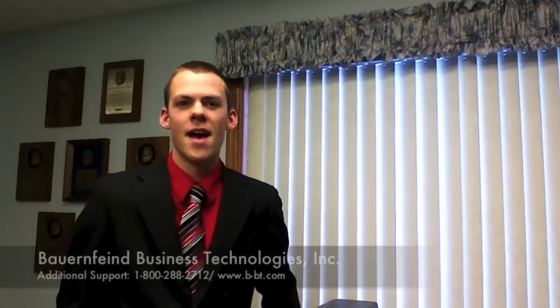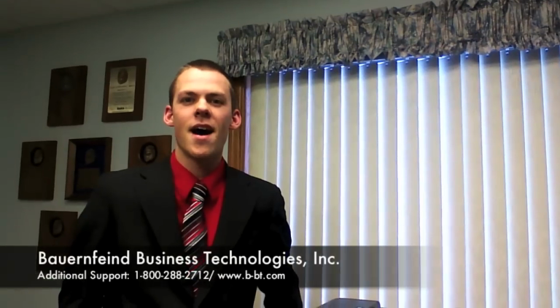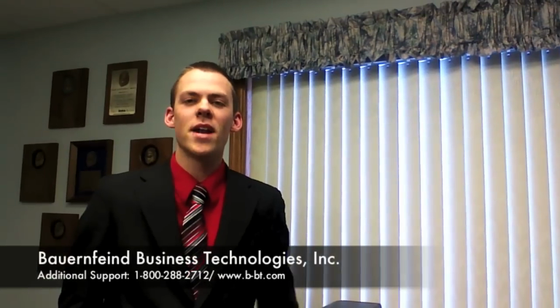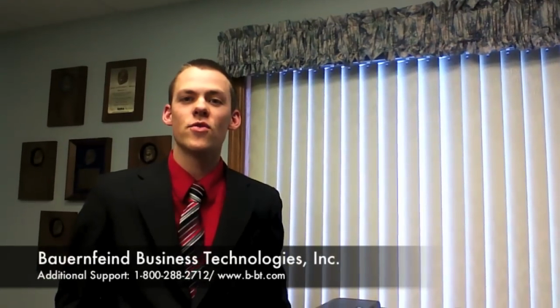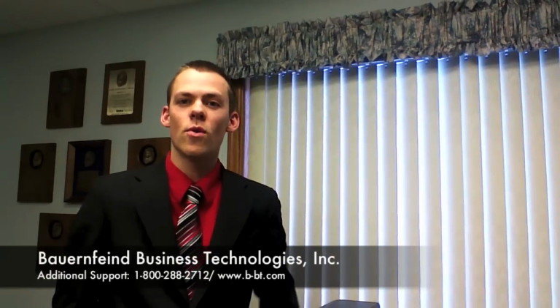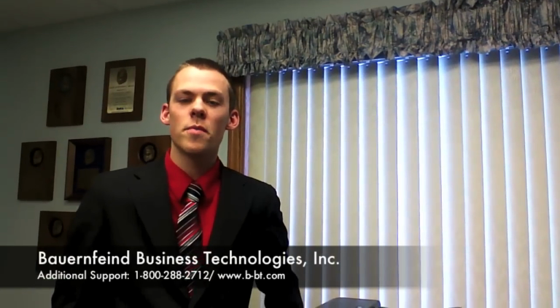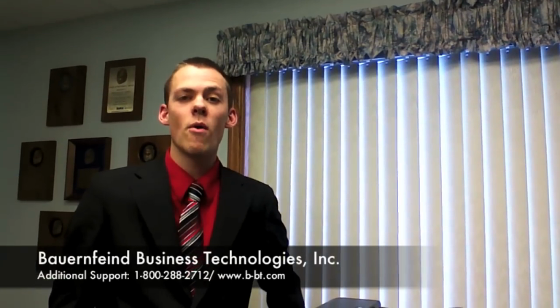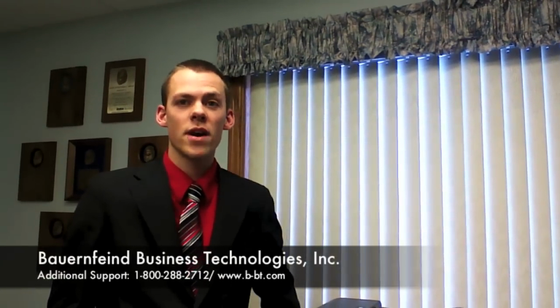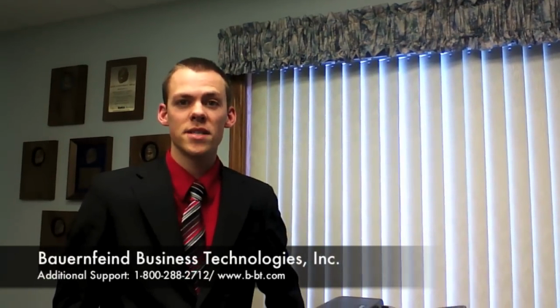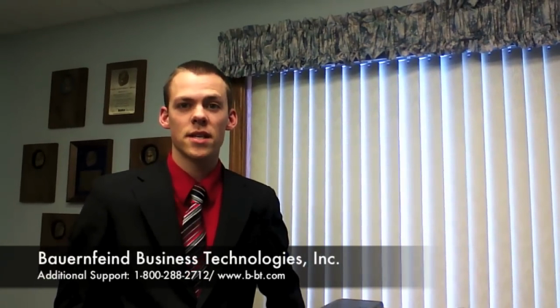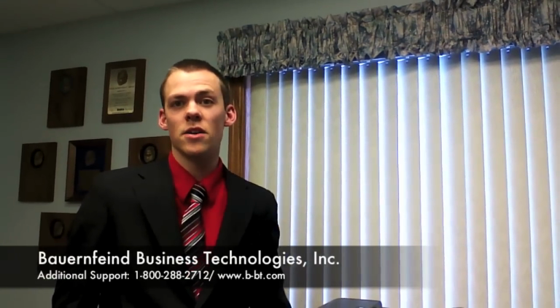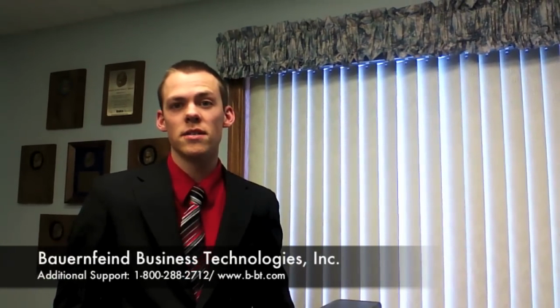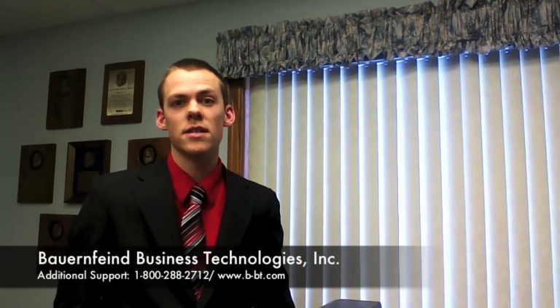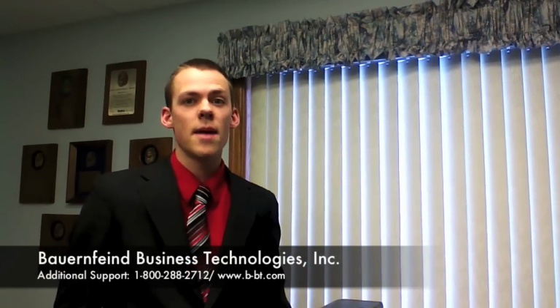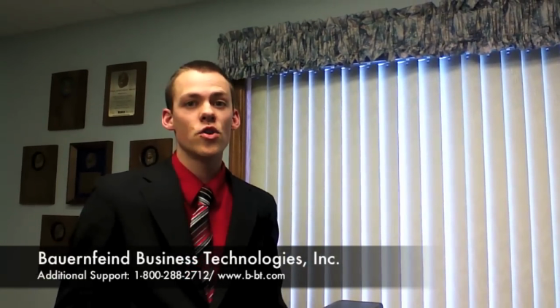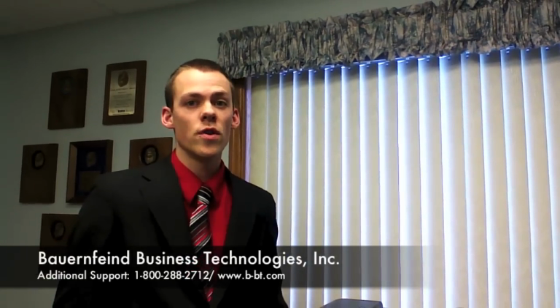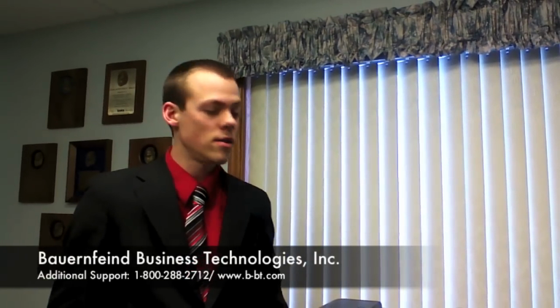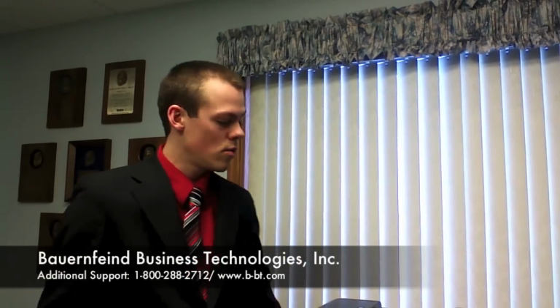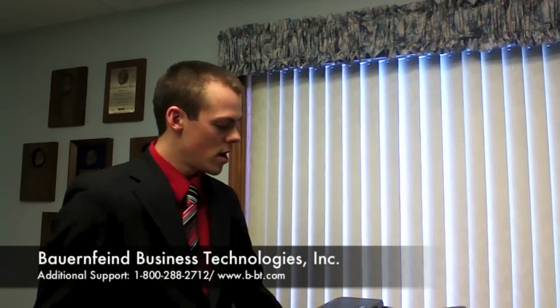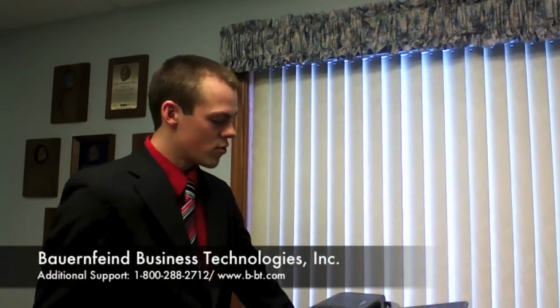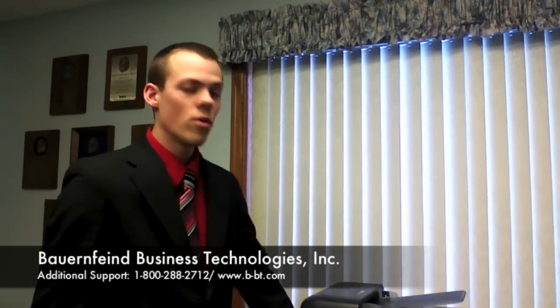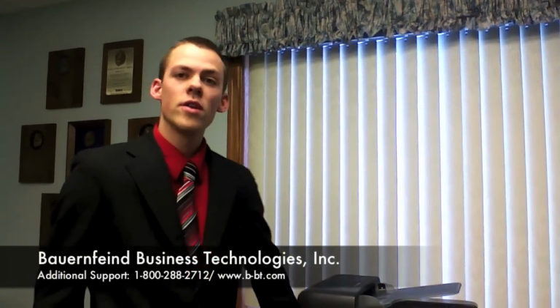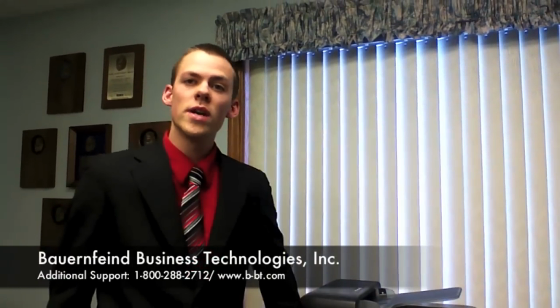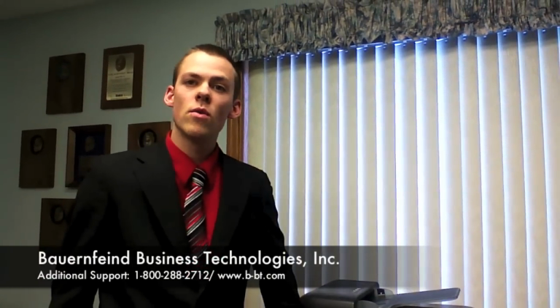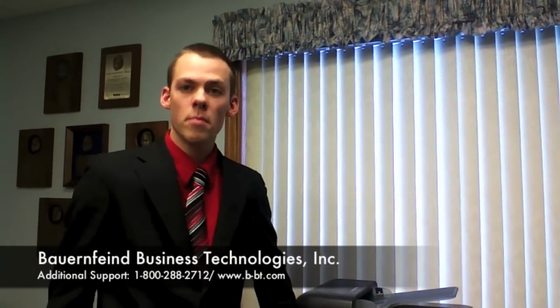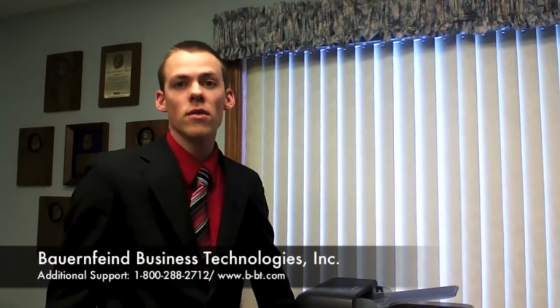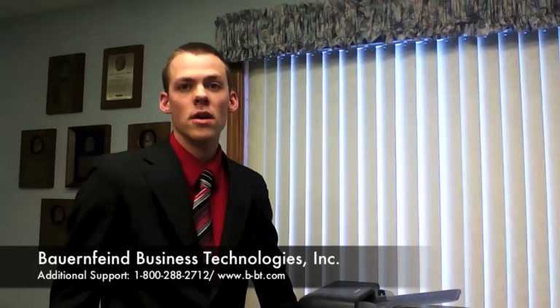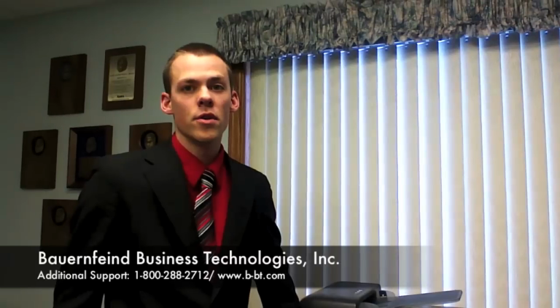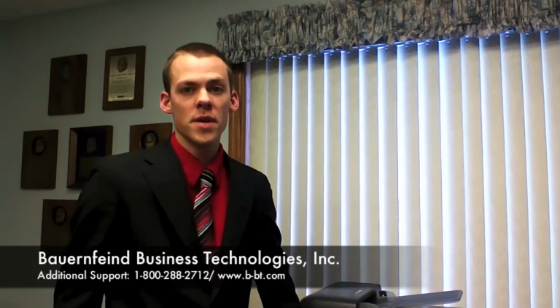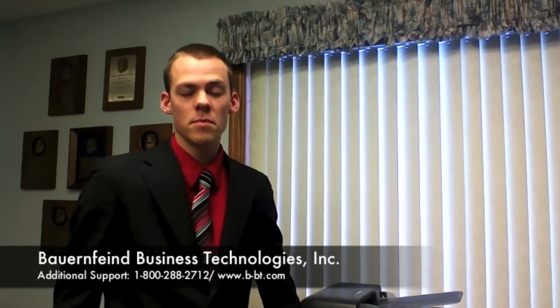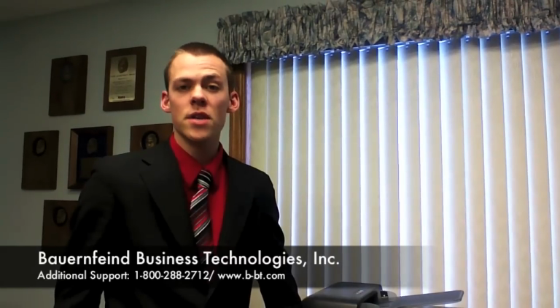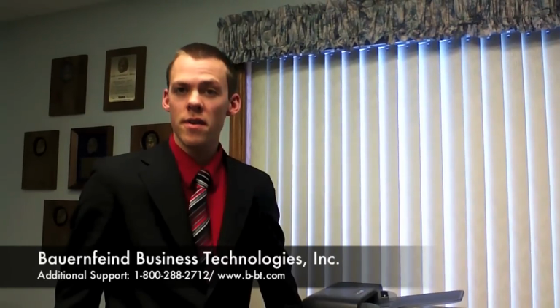Hi, my name is Jordan with Bauer and Fine Business Technologies, and today I'm going to show you how to load your toner and your waste toner bottle for your BizHub C35.